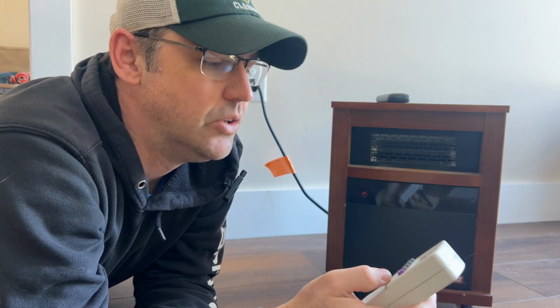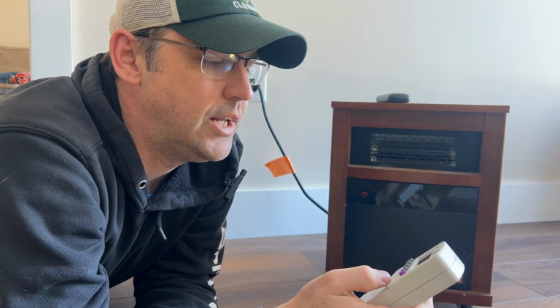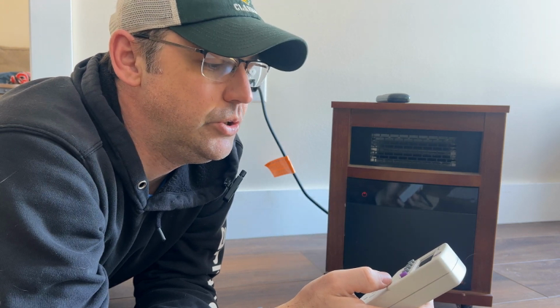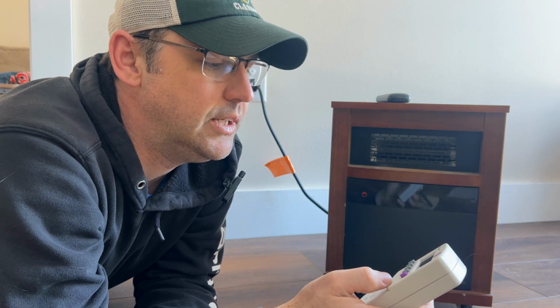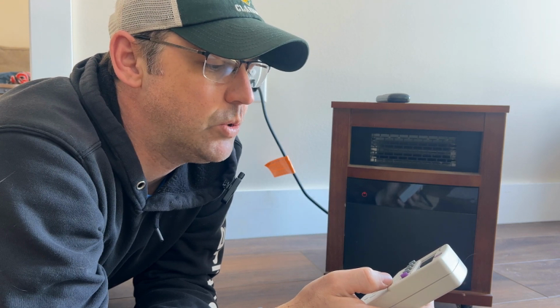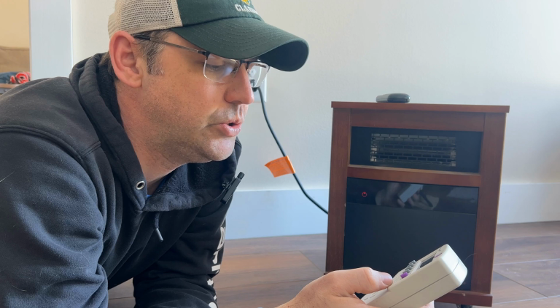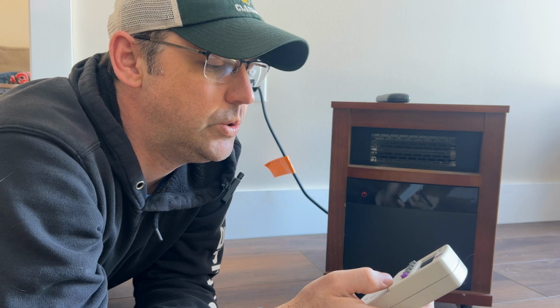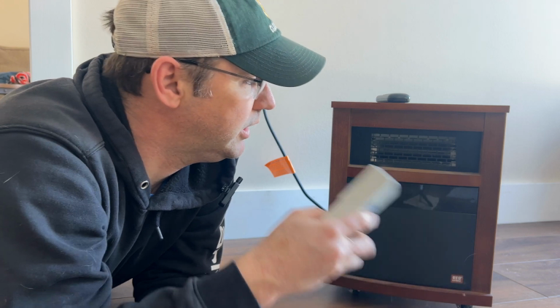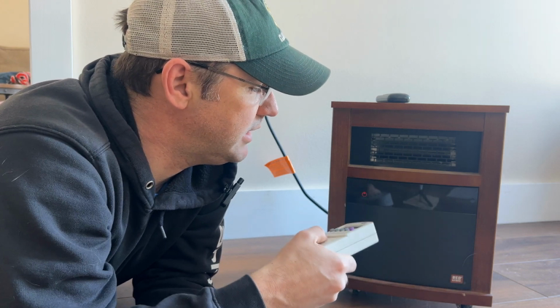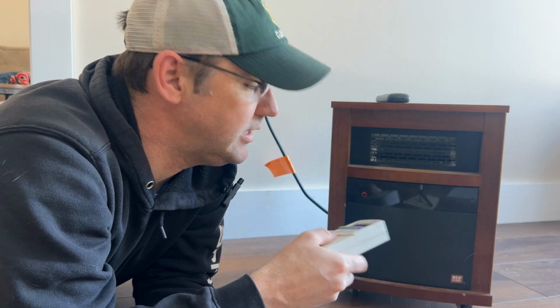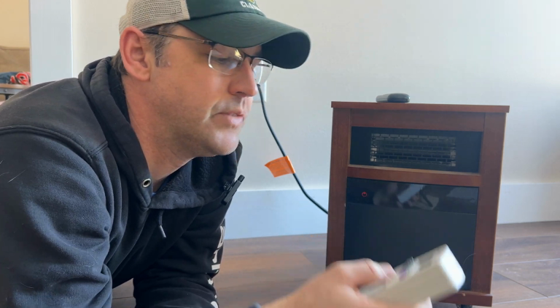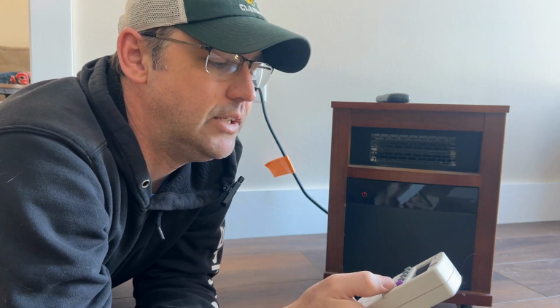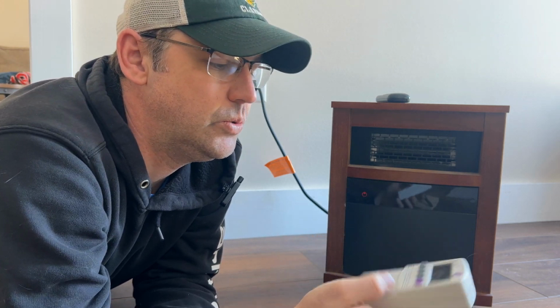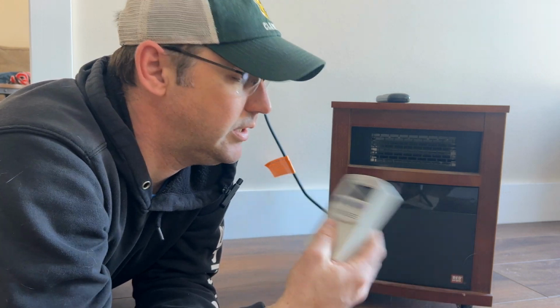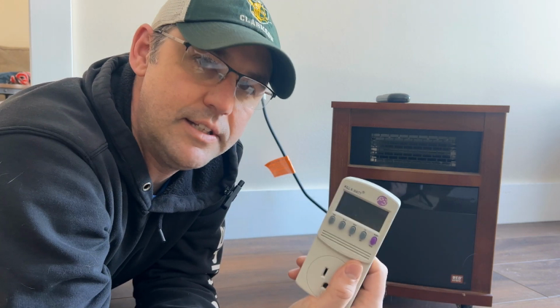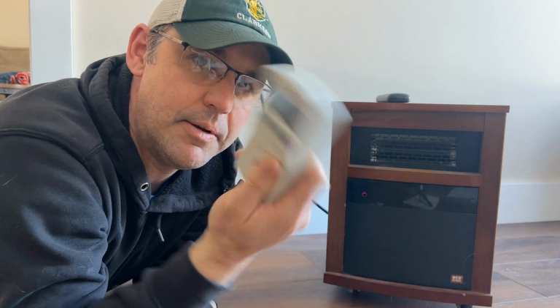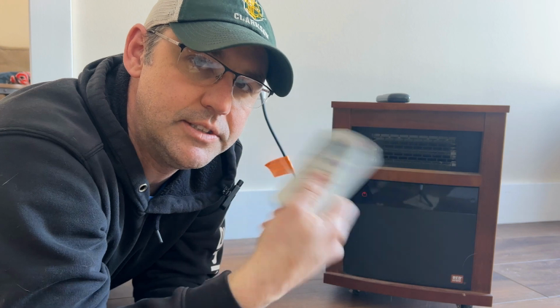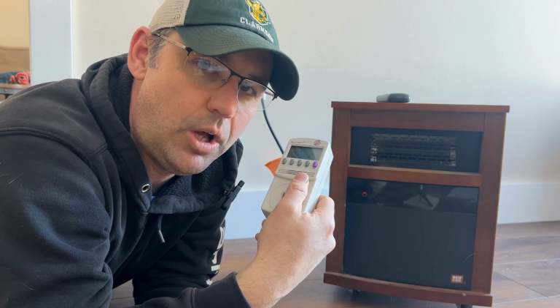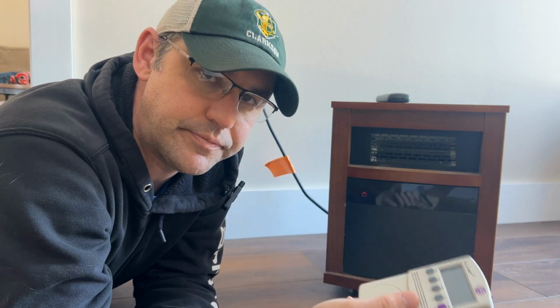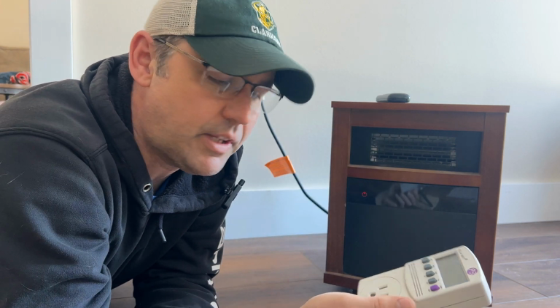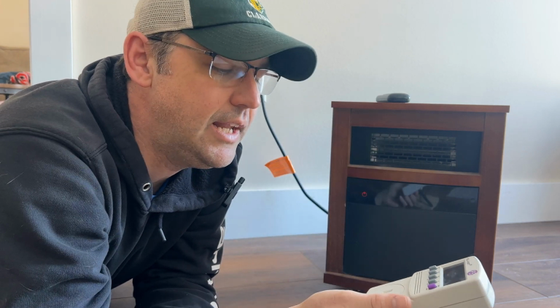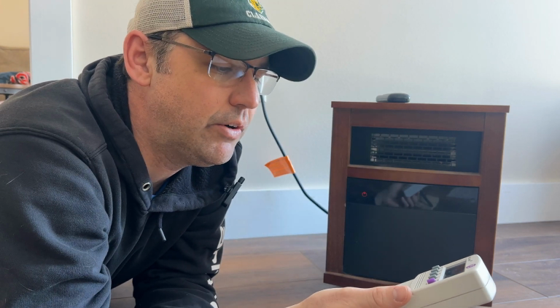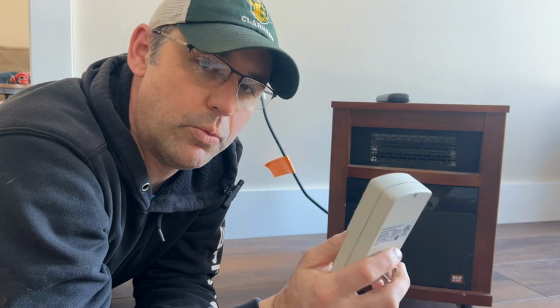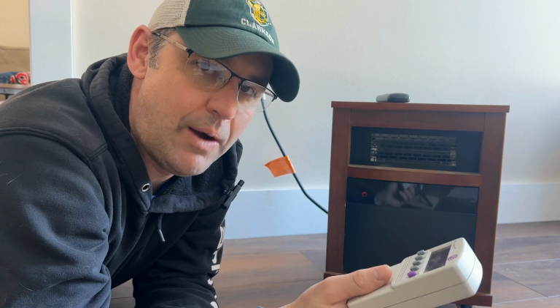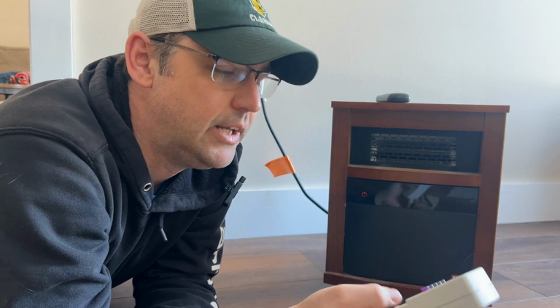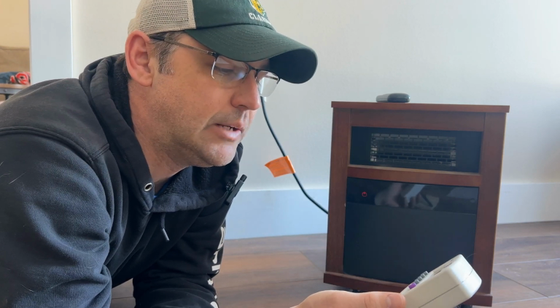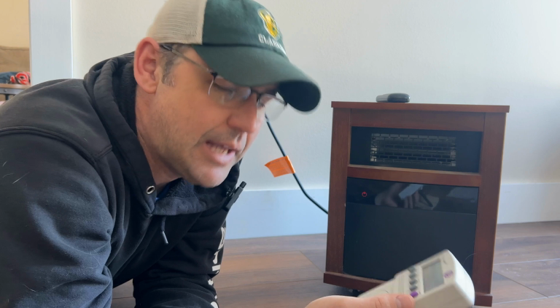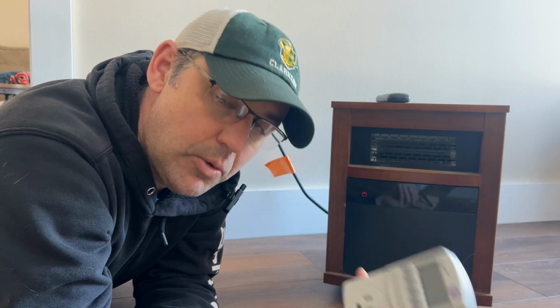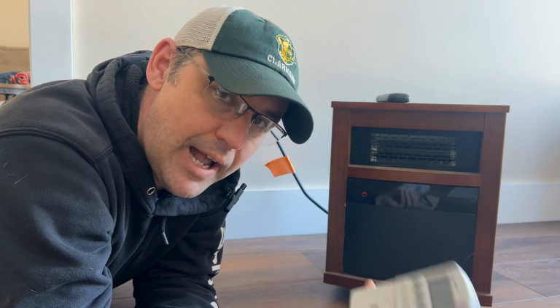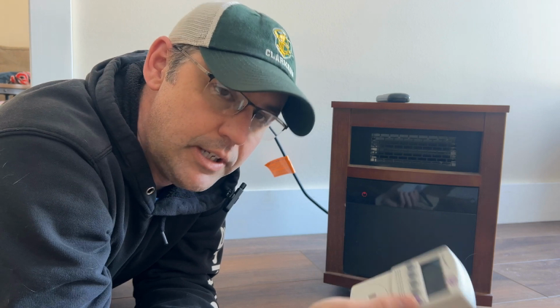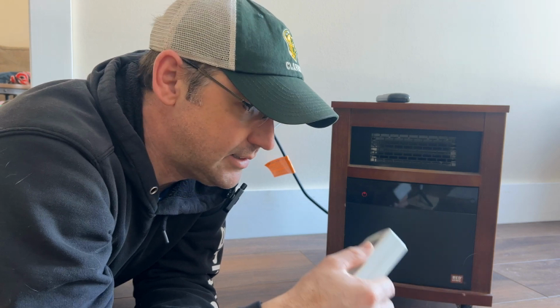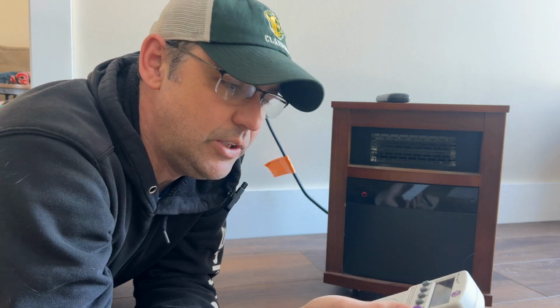So what I'm going to do is plug my space heater into this guy, plug this into the wall, and then leave it run for one hour. Then it will tell me how many kilowatt hours this little guy uses.